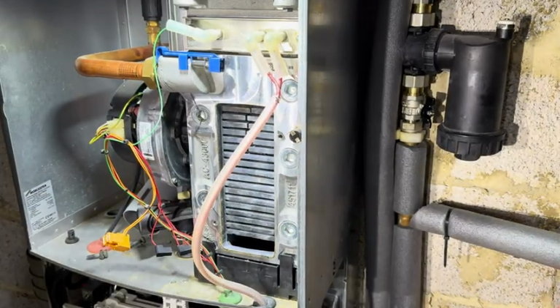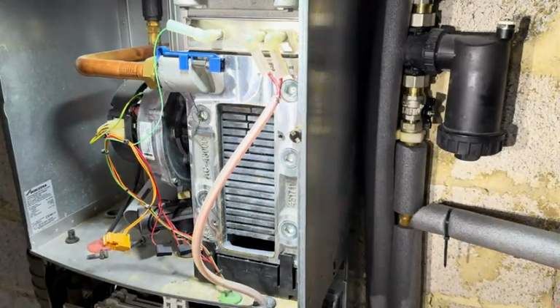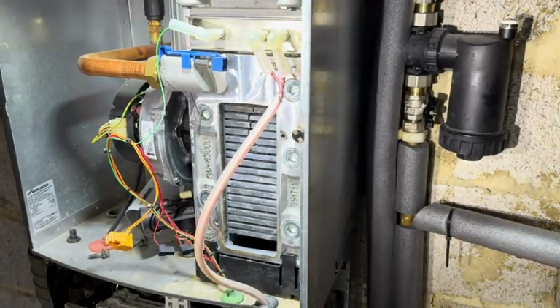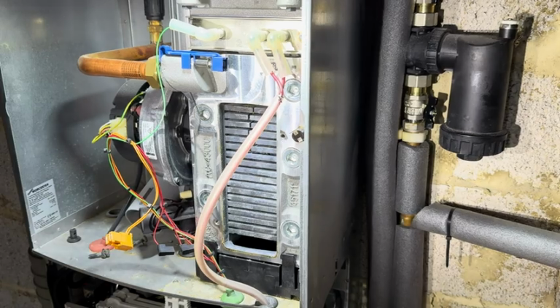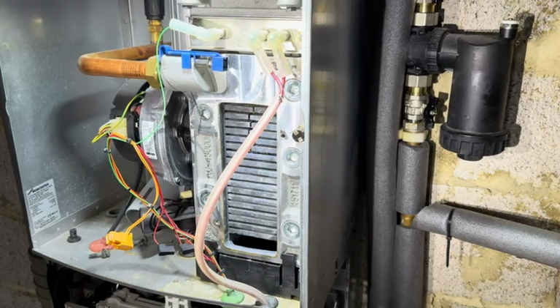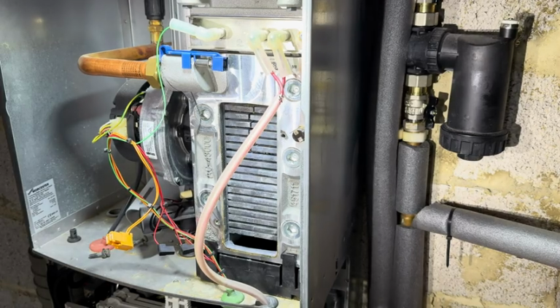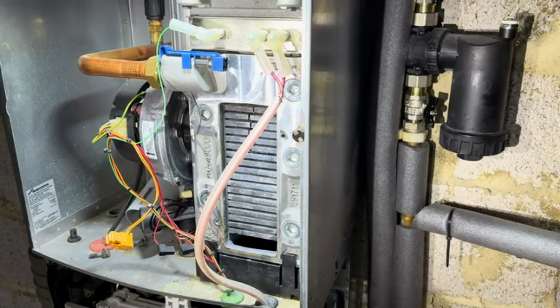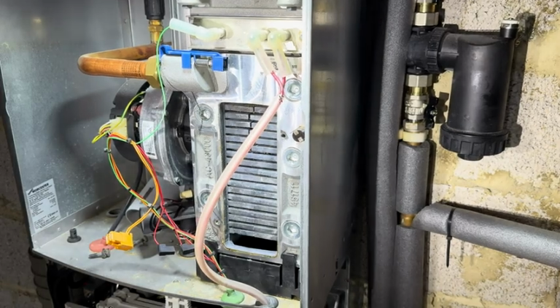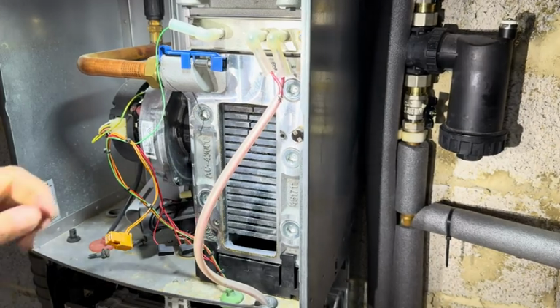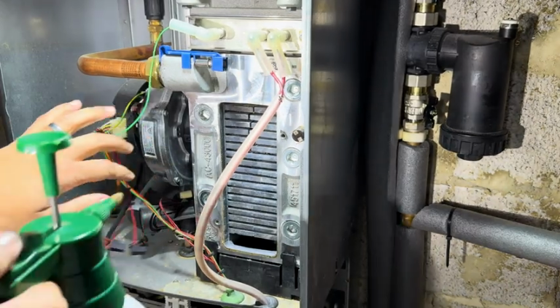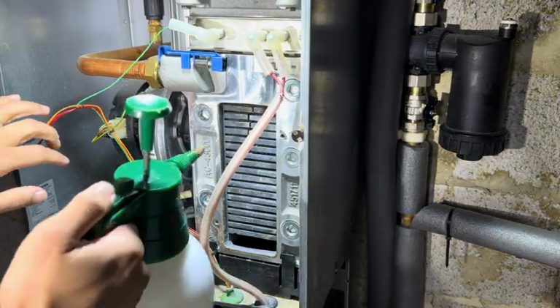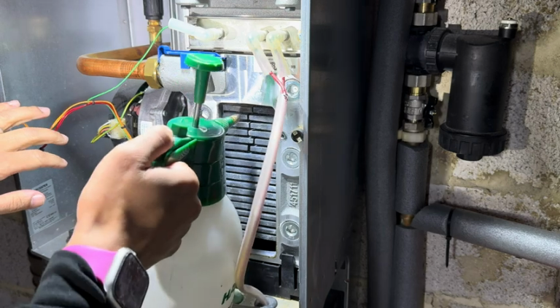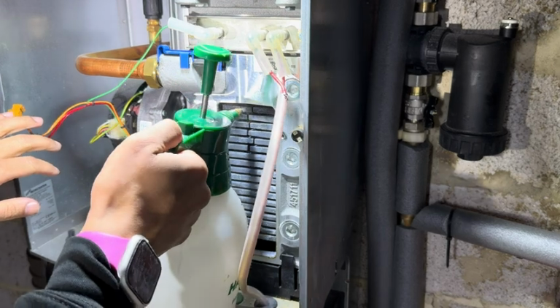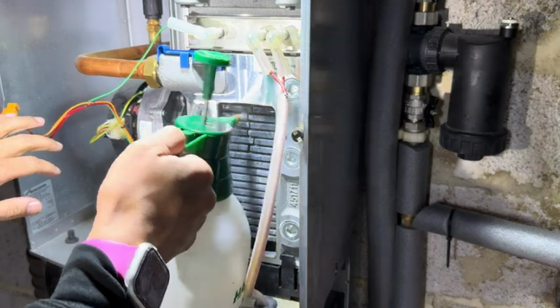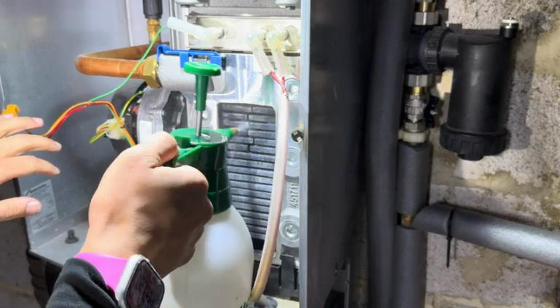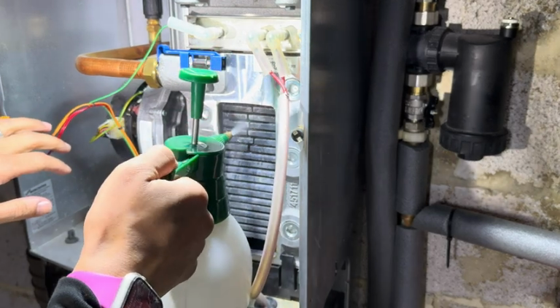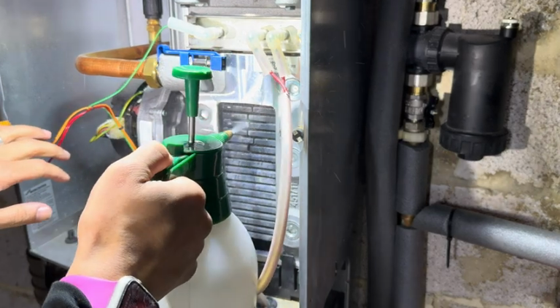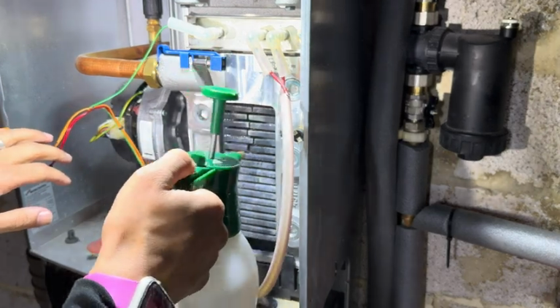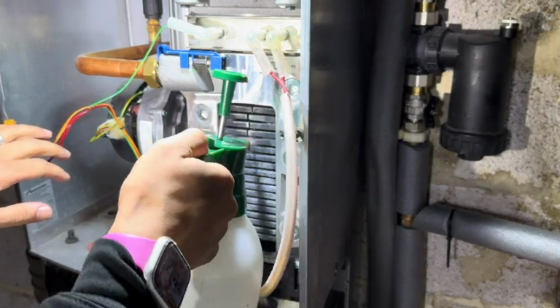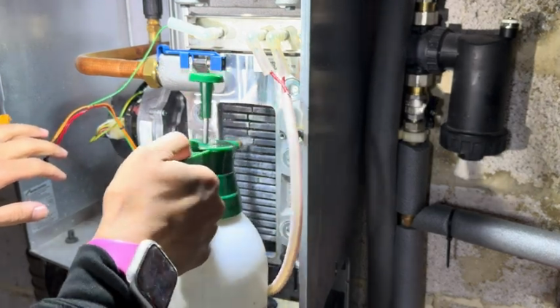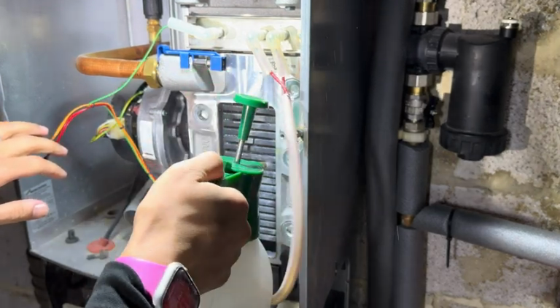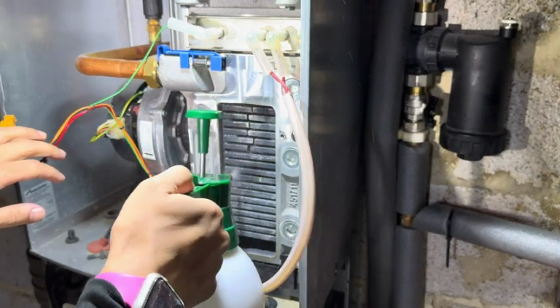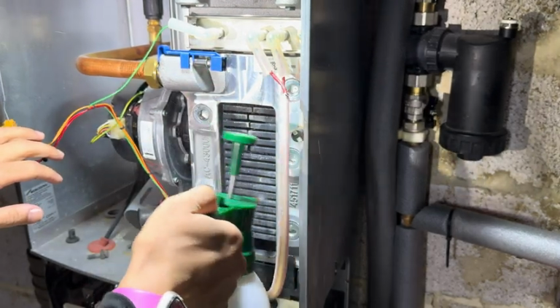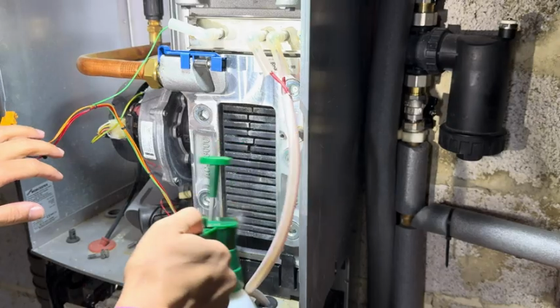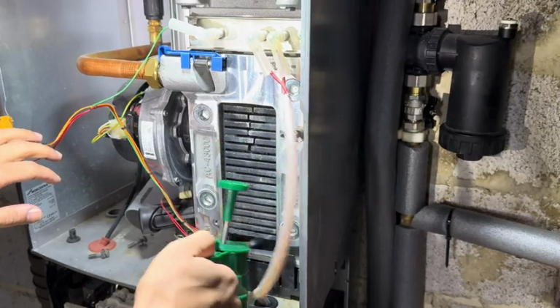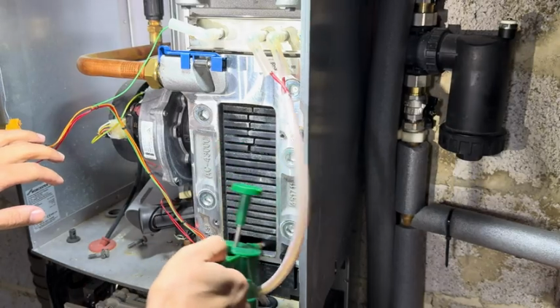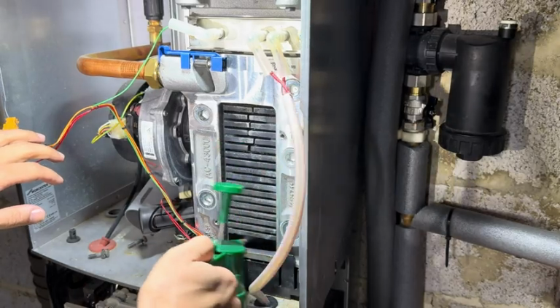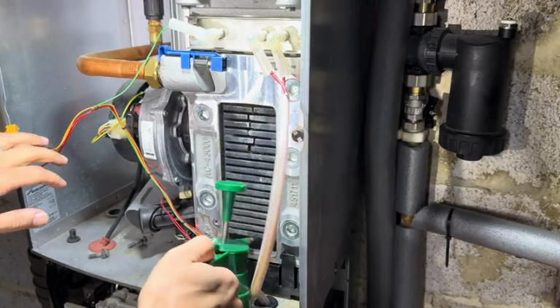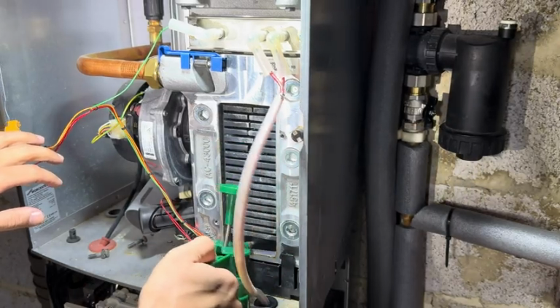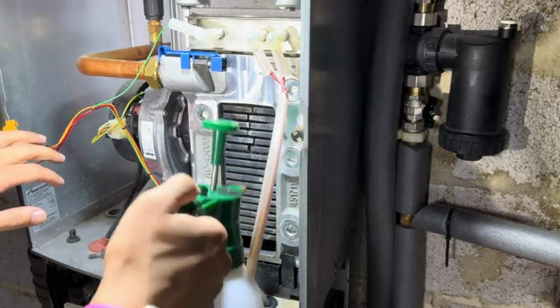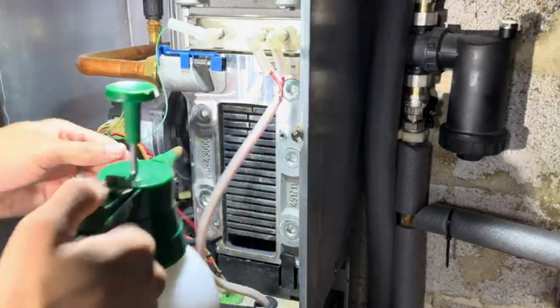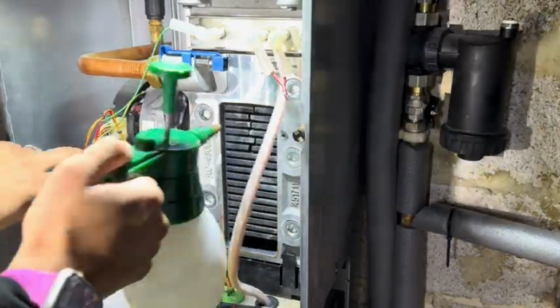I'll give this a little flush through as well. I saw on Dan's Central Heat Kings that he's got like a Karcher jet wash that he uses for boilers — I really like the look of it.